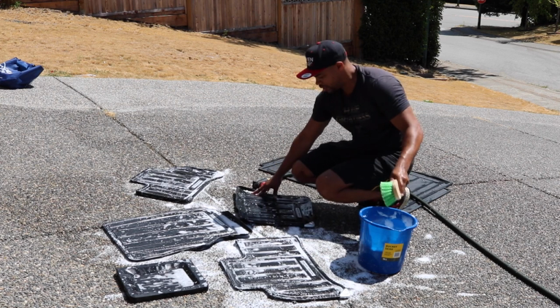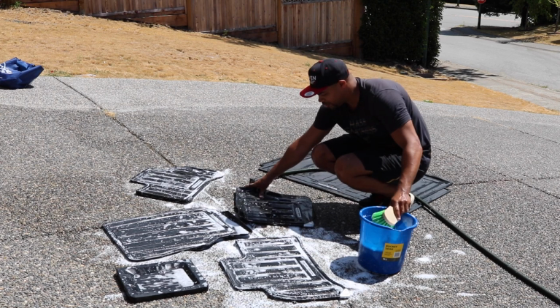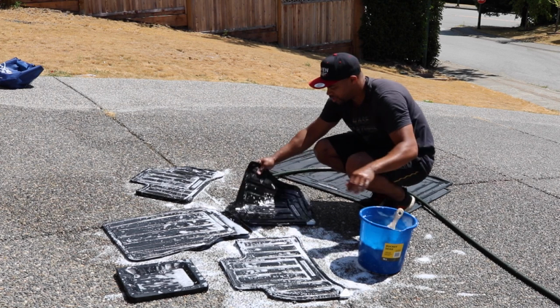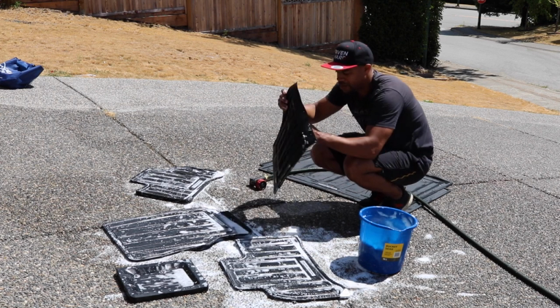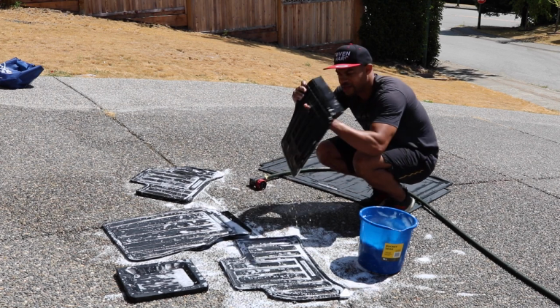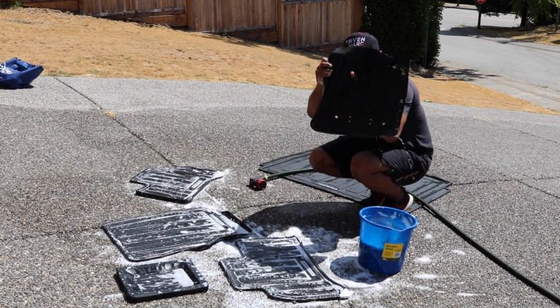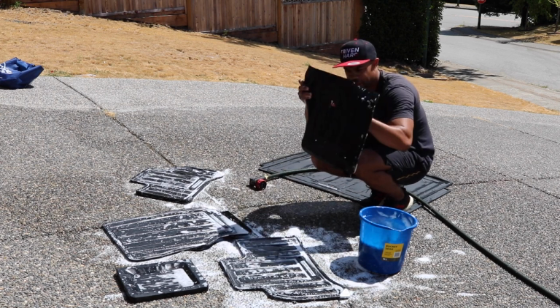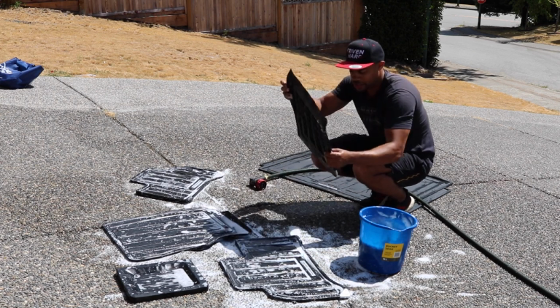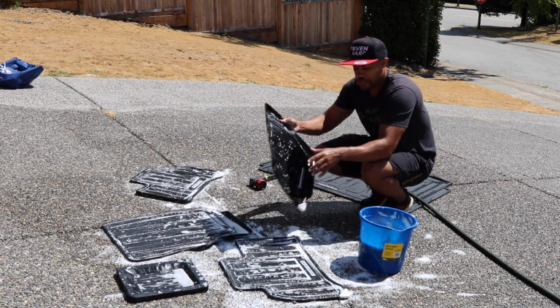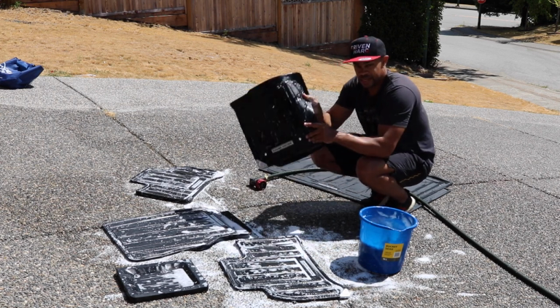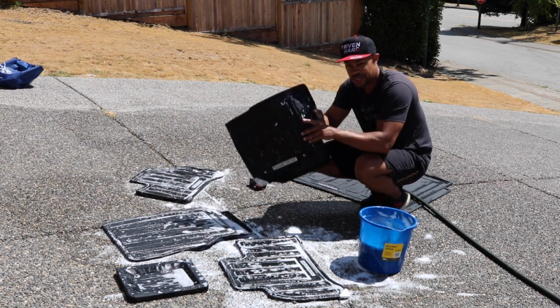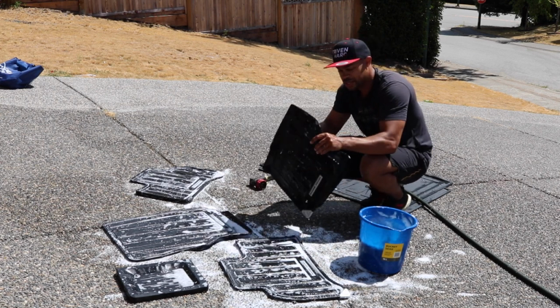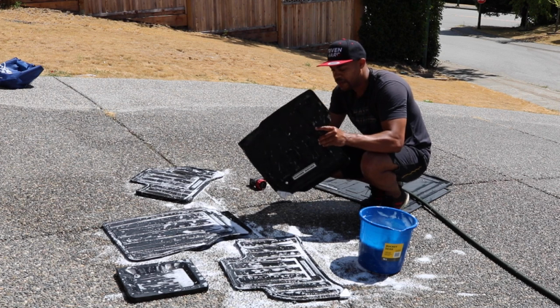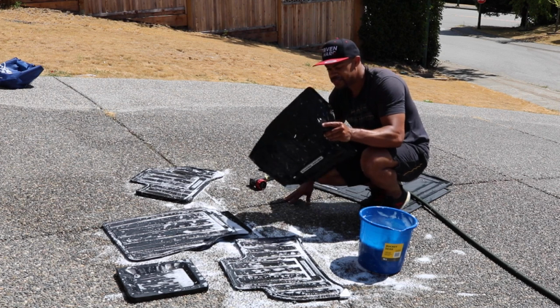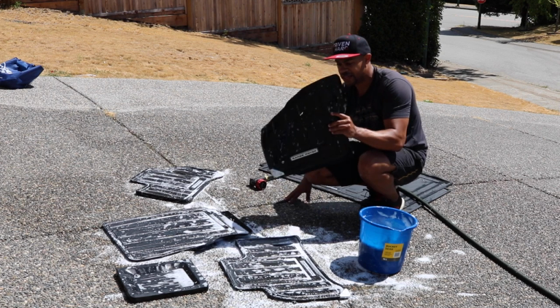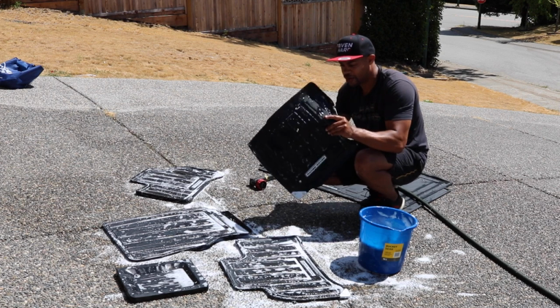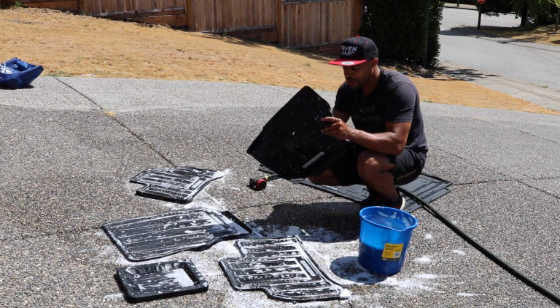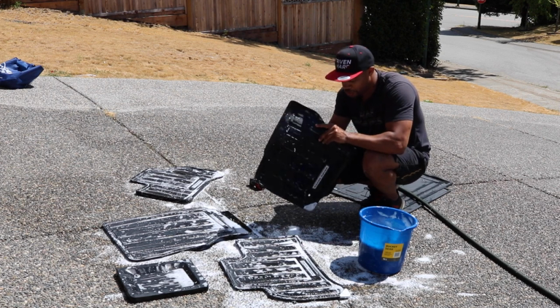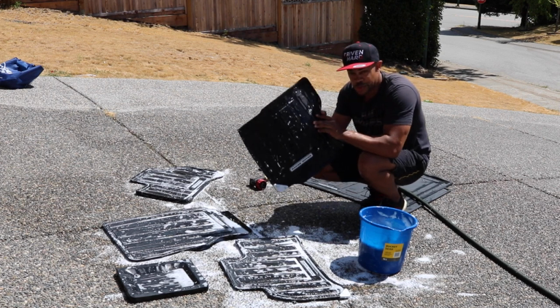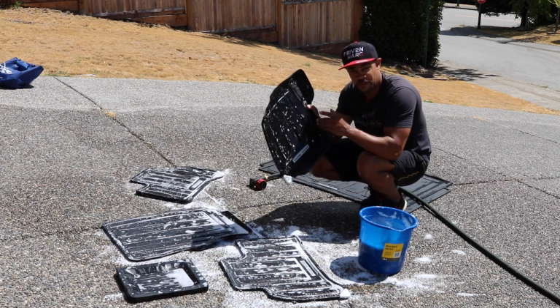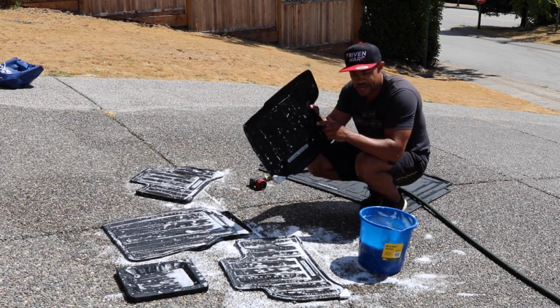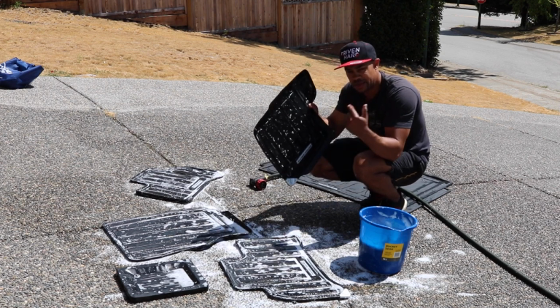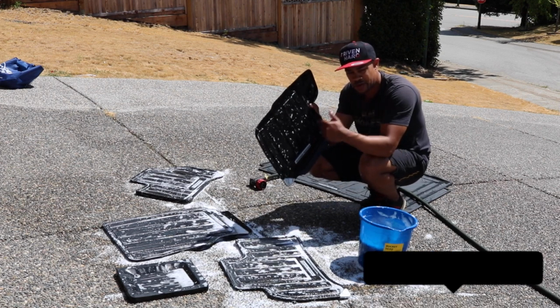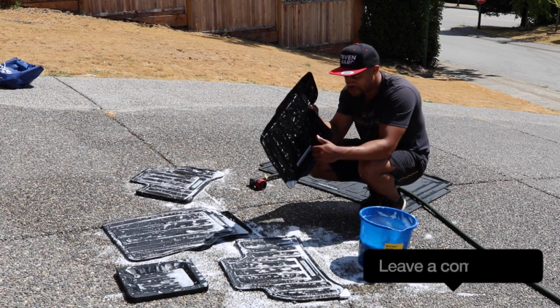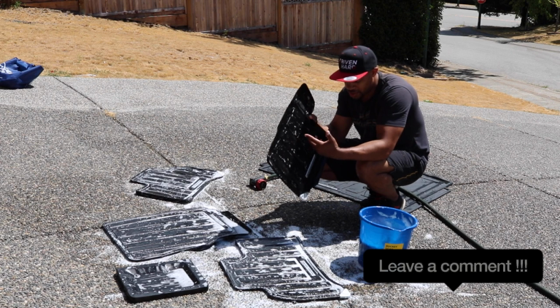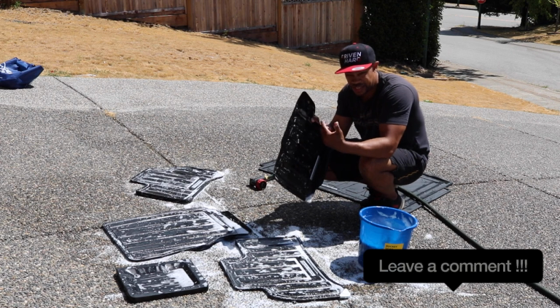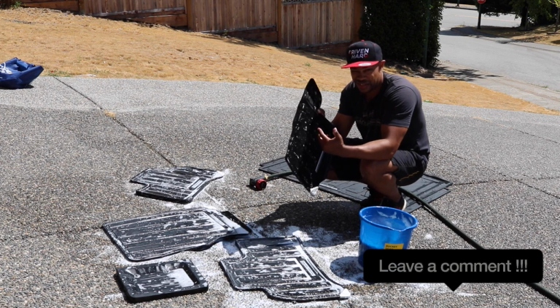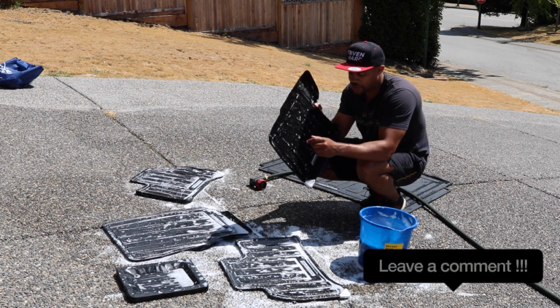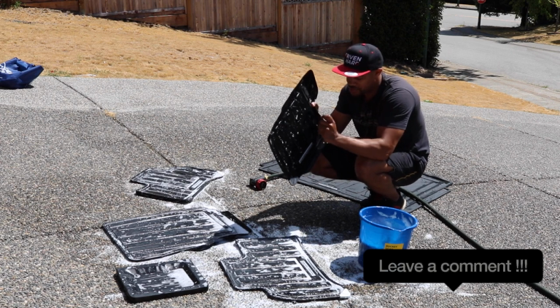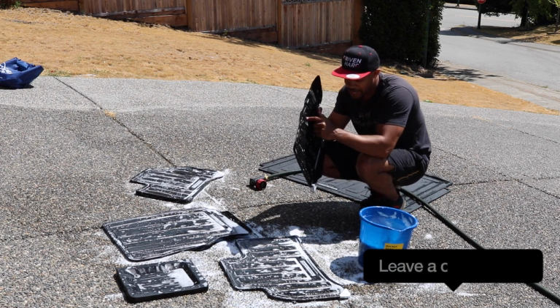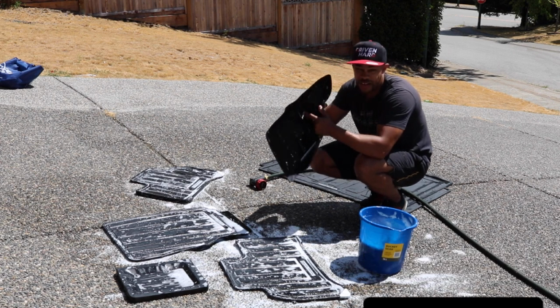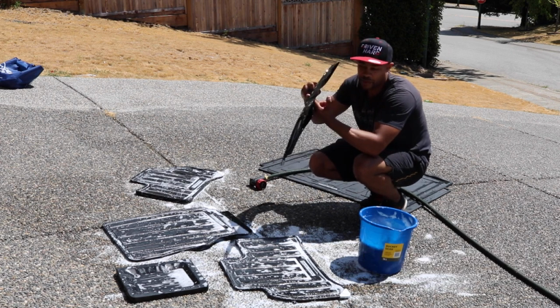In good shape. On that note, if anyone is selling the all-weather floor mat for the driver's side, hit me up in the comments or better yet, DM me on Instagram because I will buy it off of you.